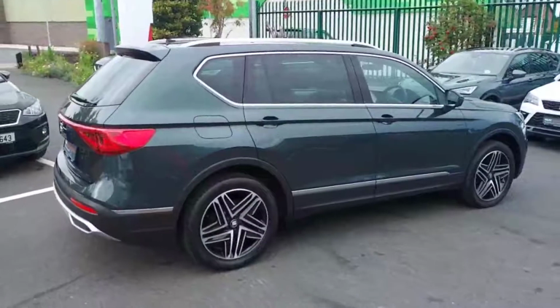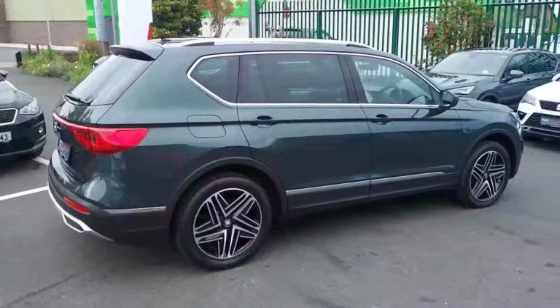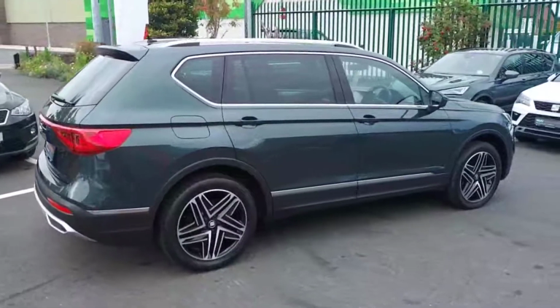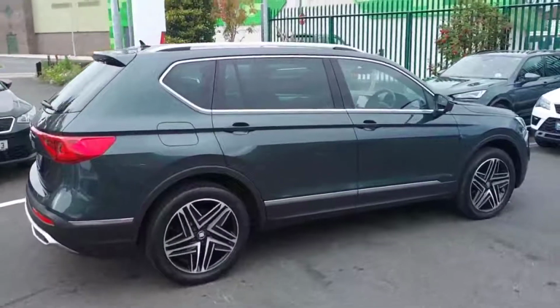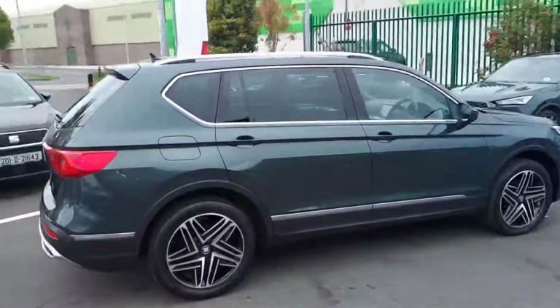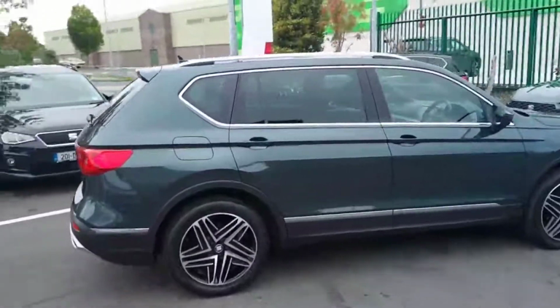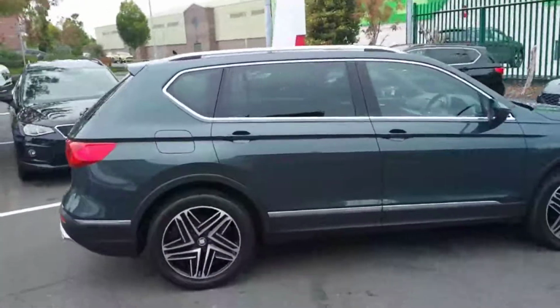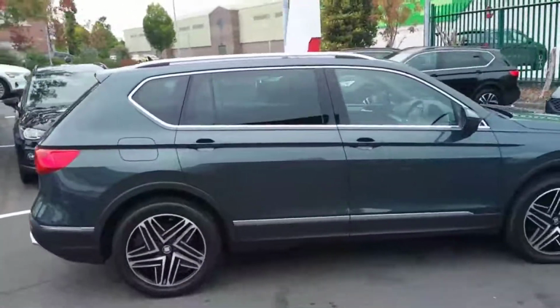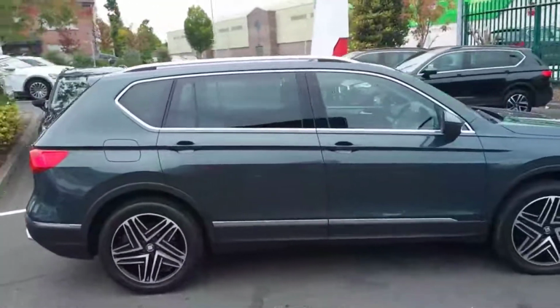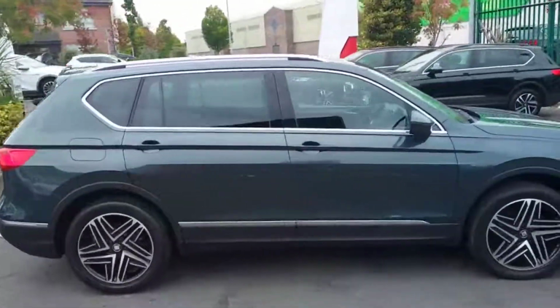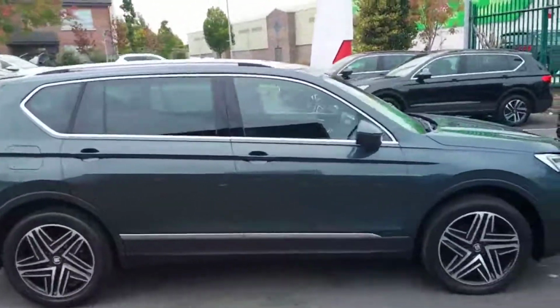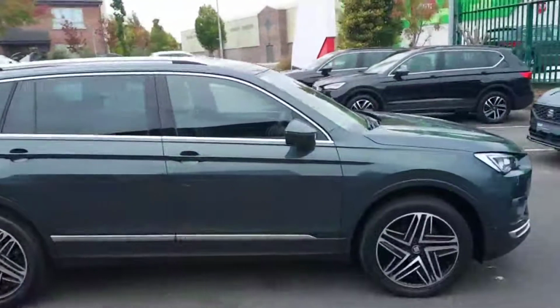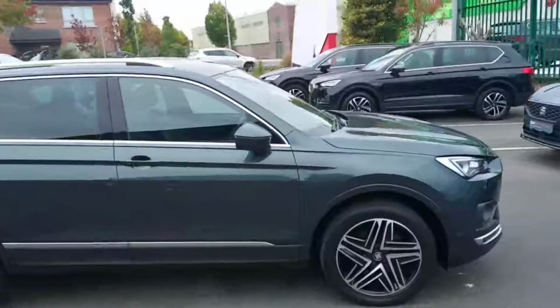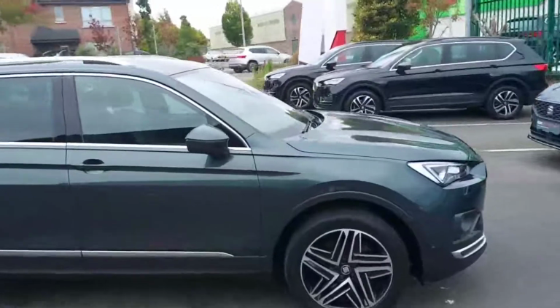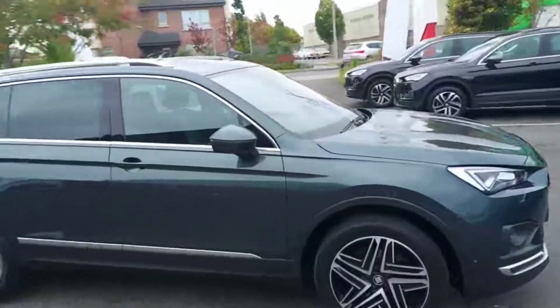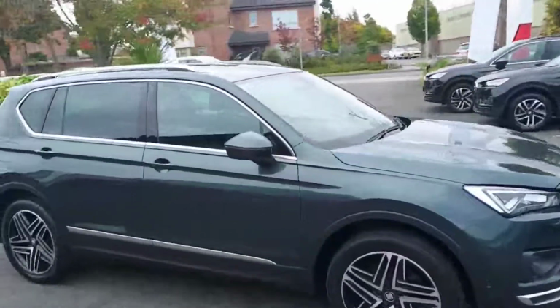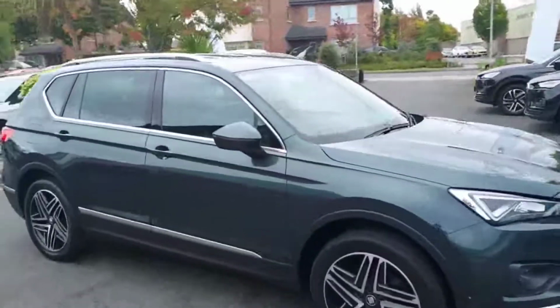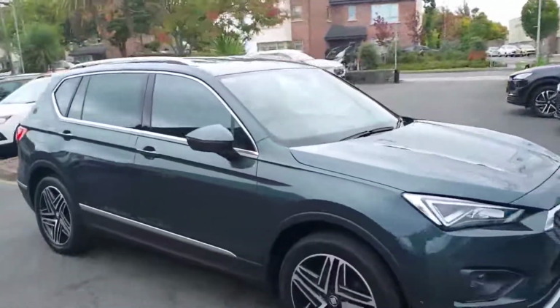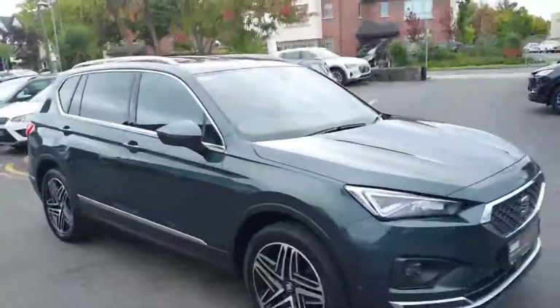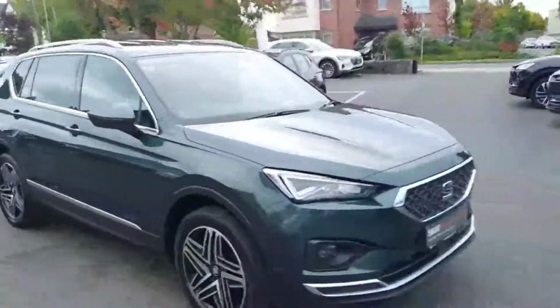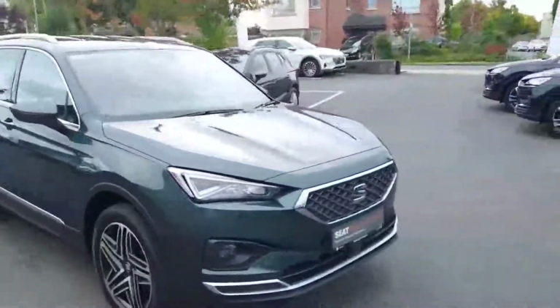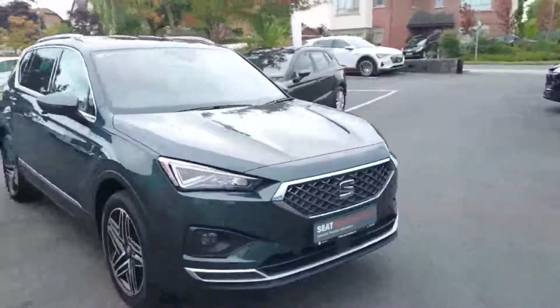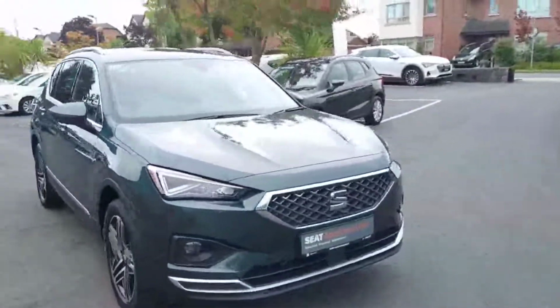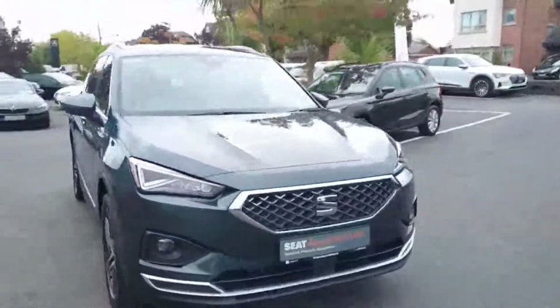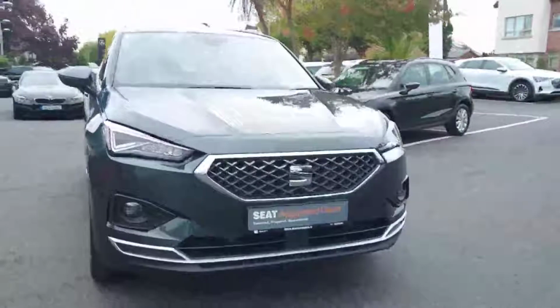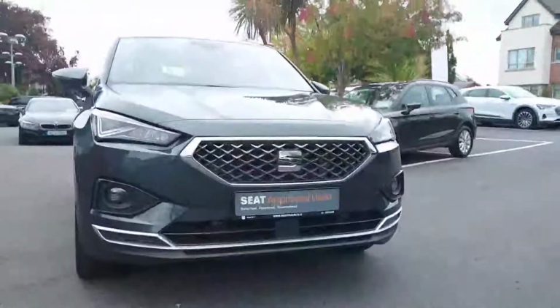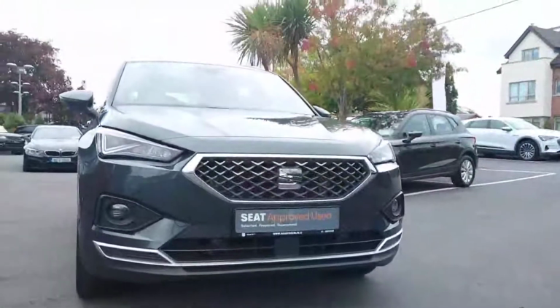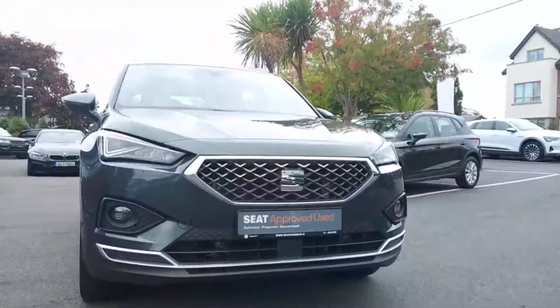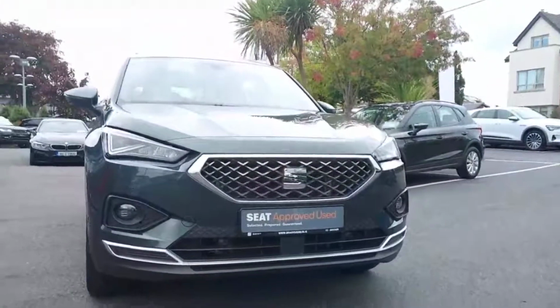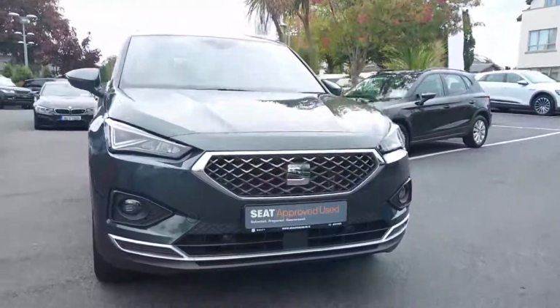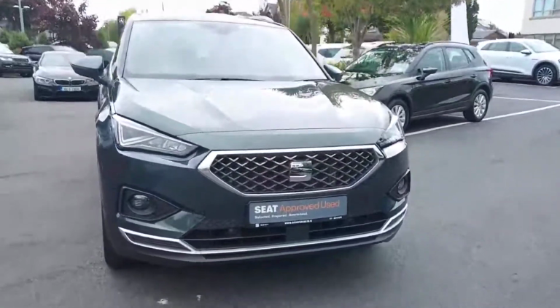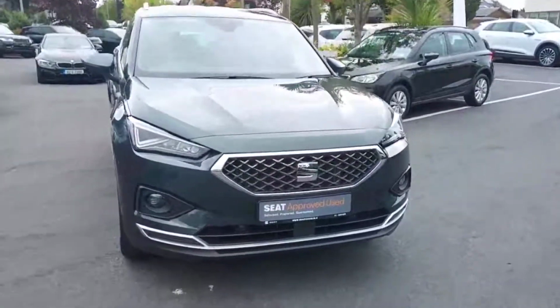It has just under 37 and a half thousand kilometres on the clock, in really good condition. We also have LED front headlights along with our fogs, which I'll show you turn on later on in the video.